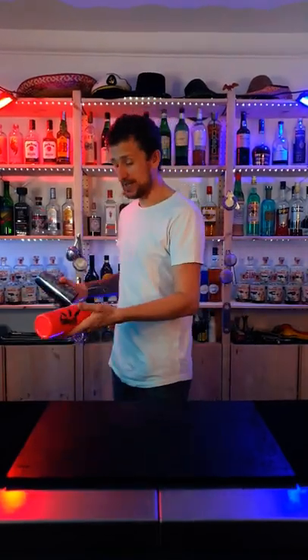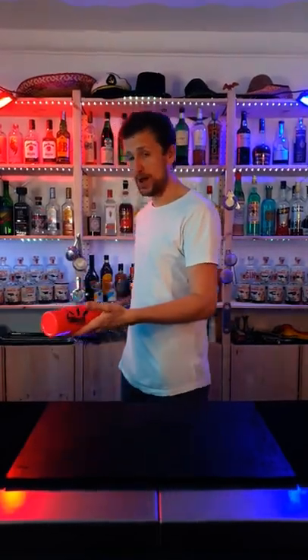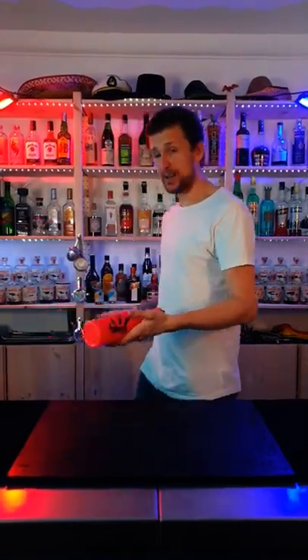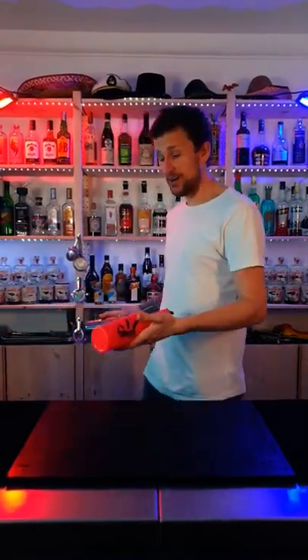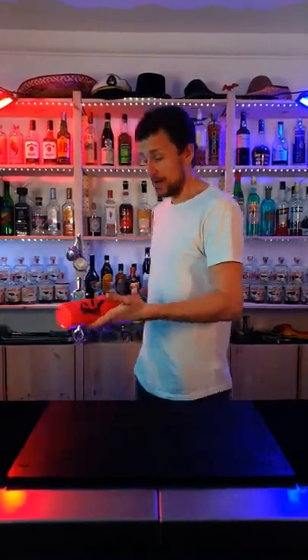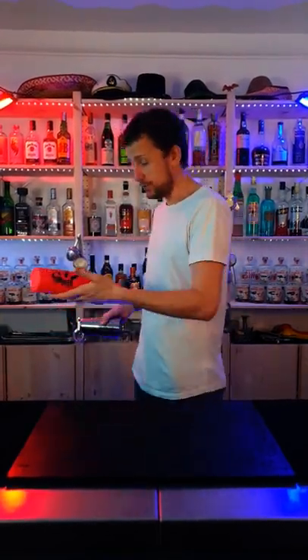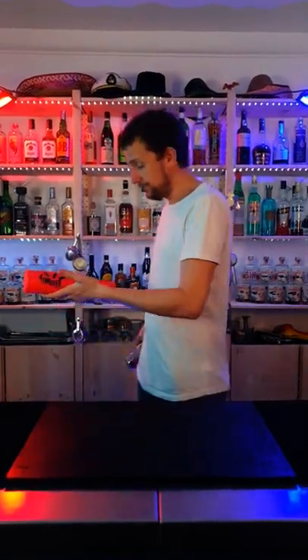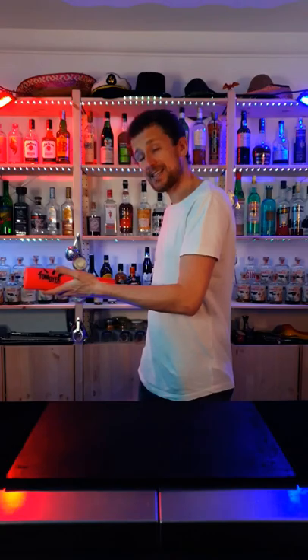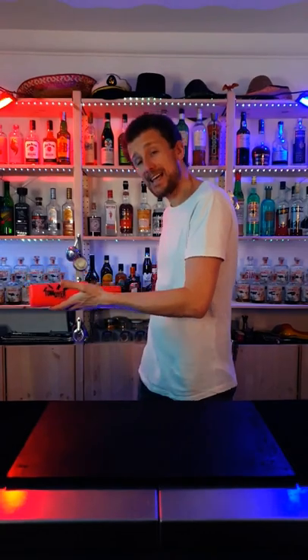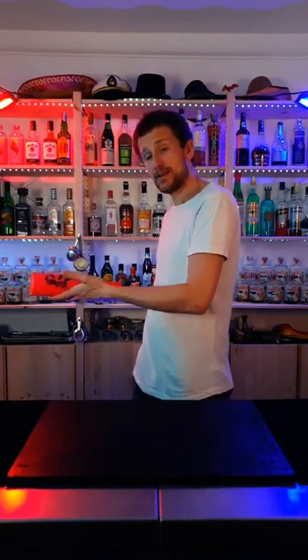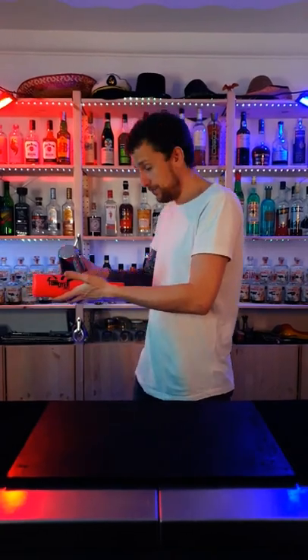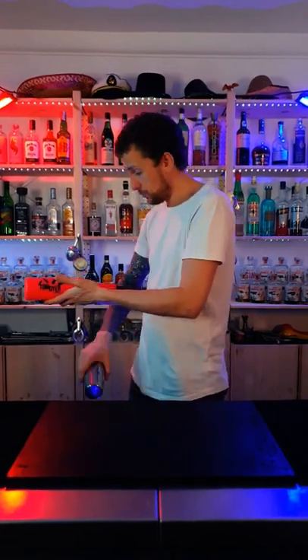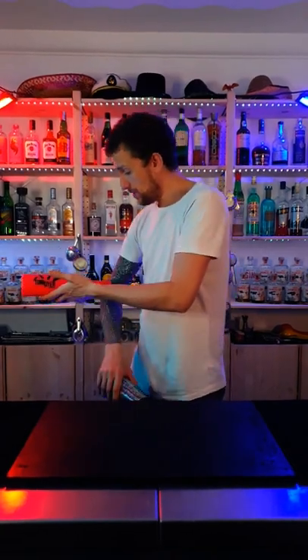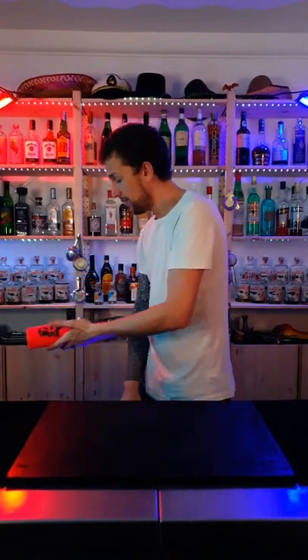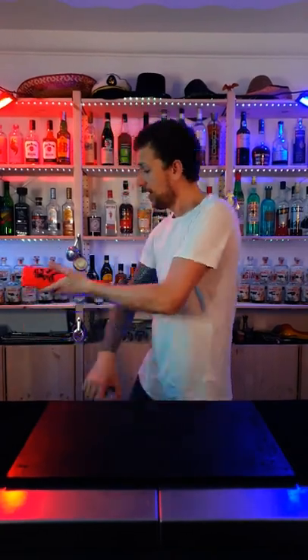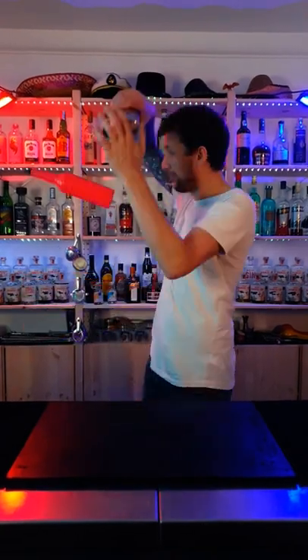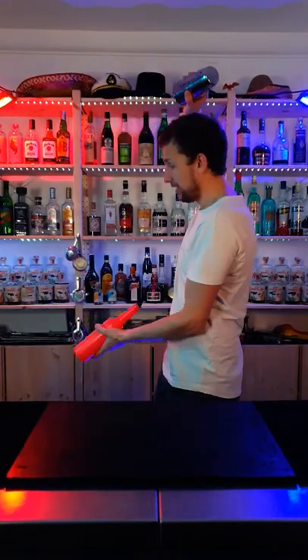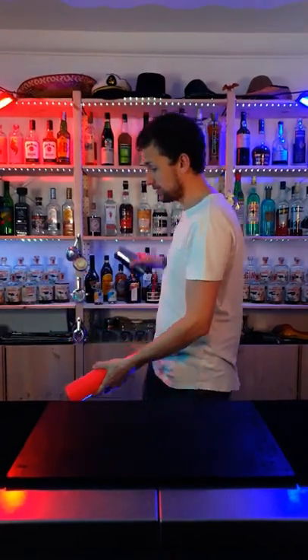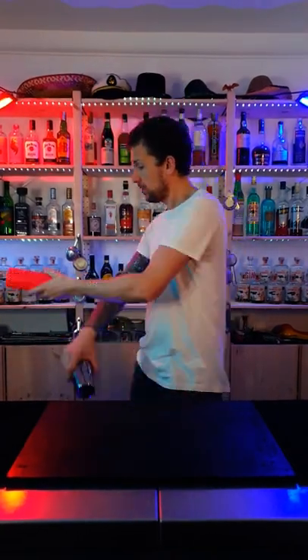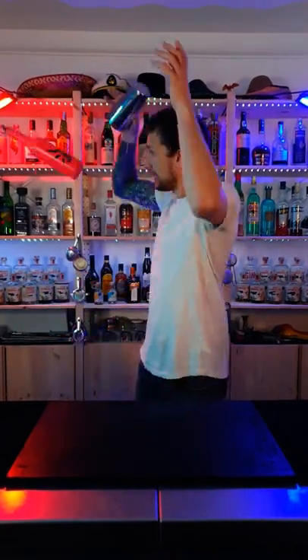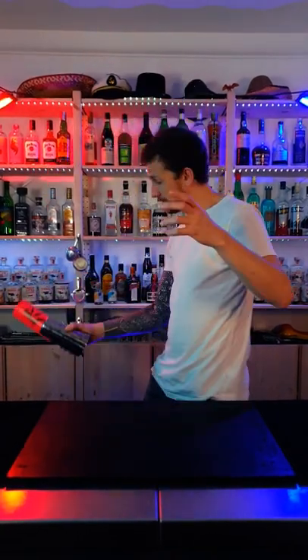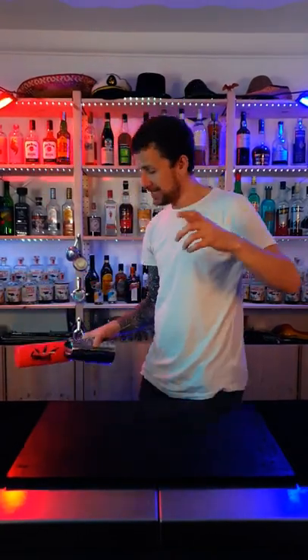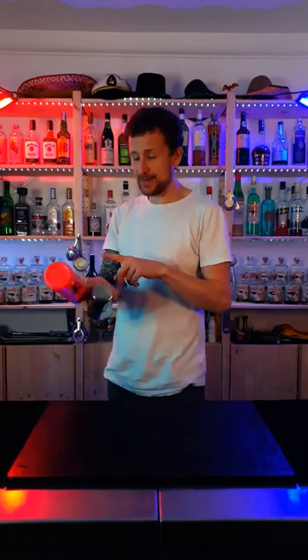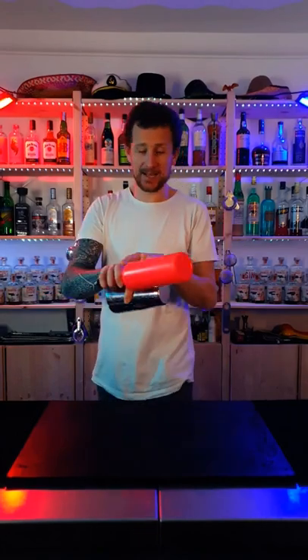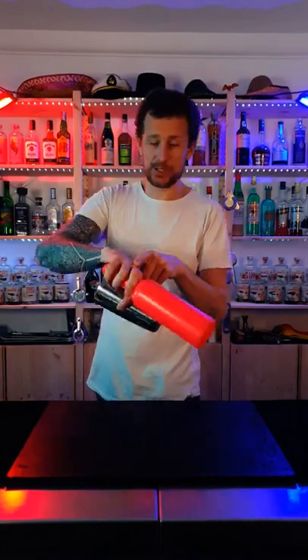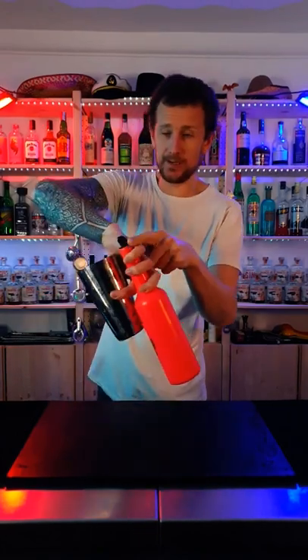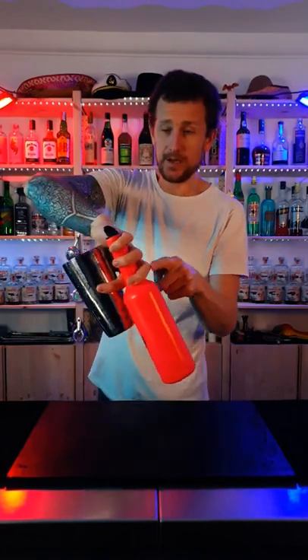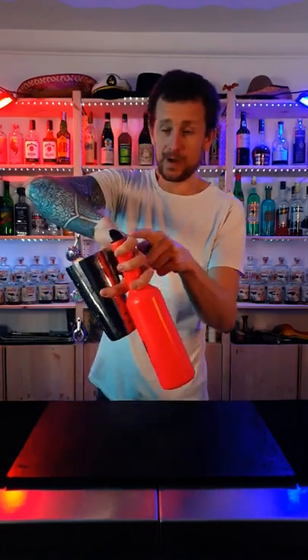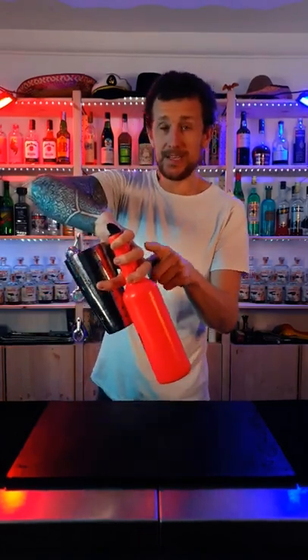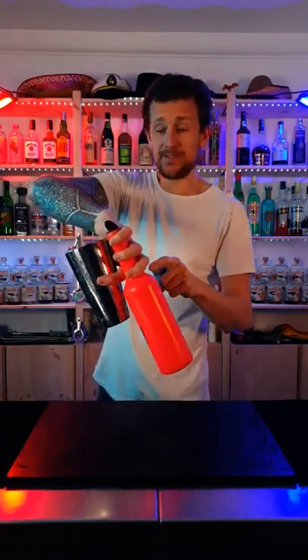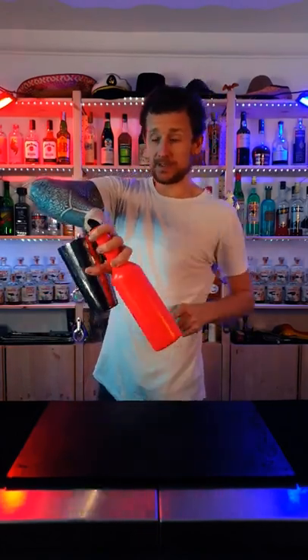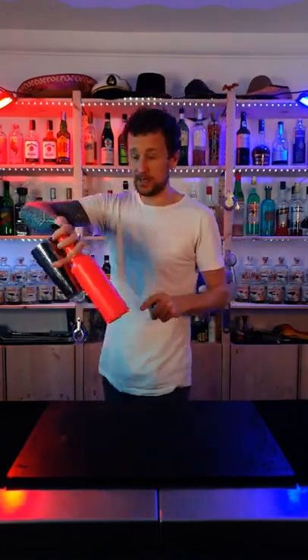So step one, you're gonna learn to hit the bottle with your arm up like so and catch it in the same hand as you're shaking. You're gonna grab it with these three fingers like so.